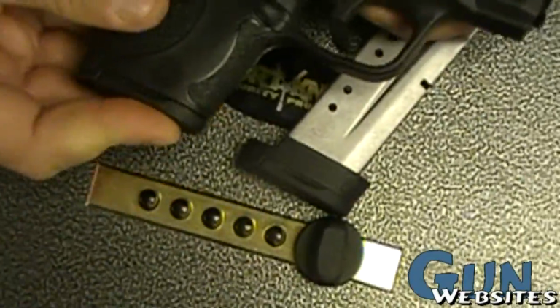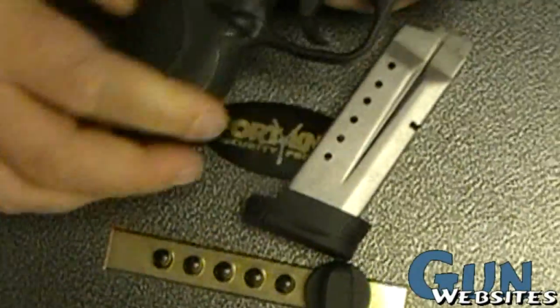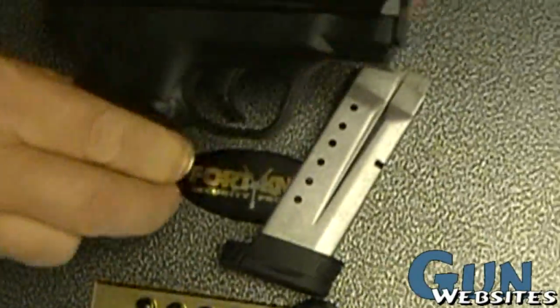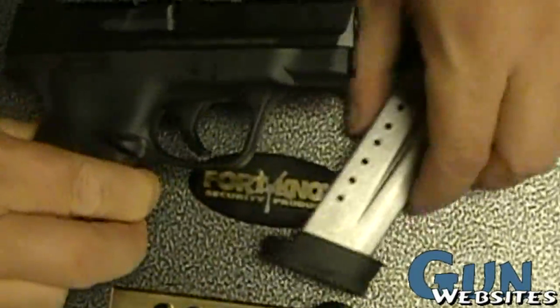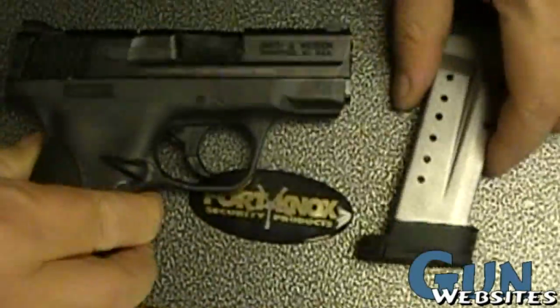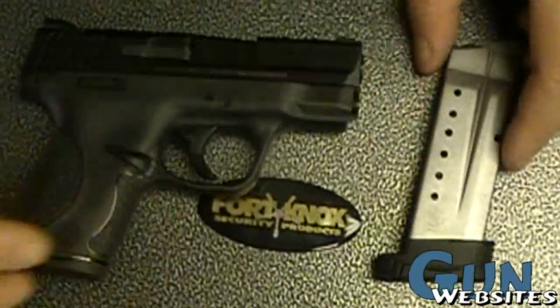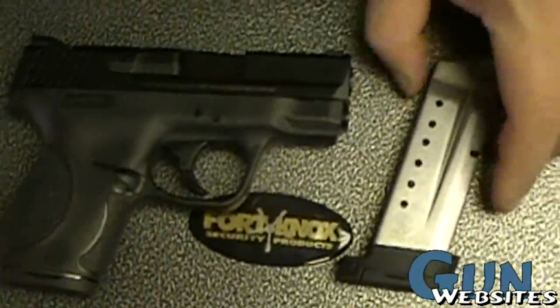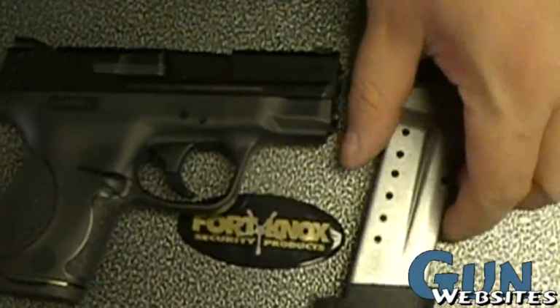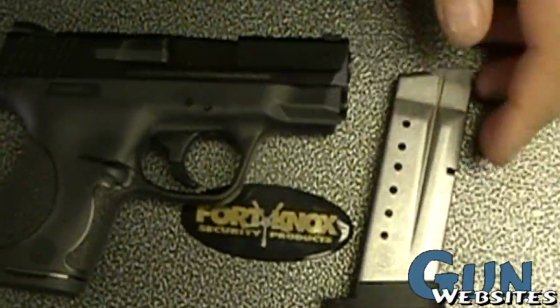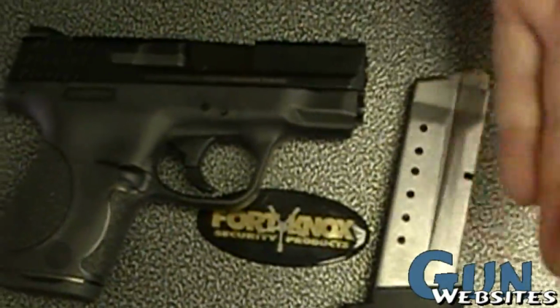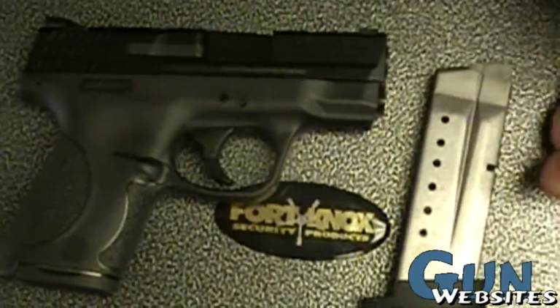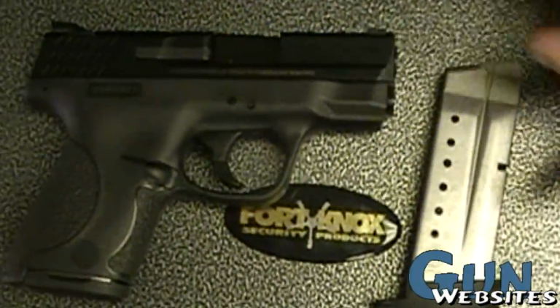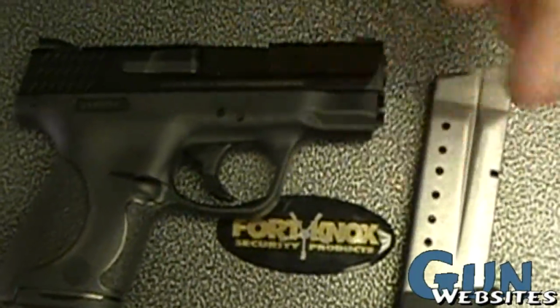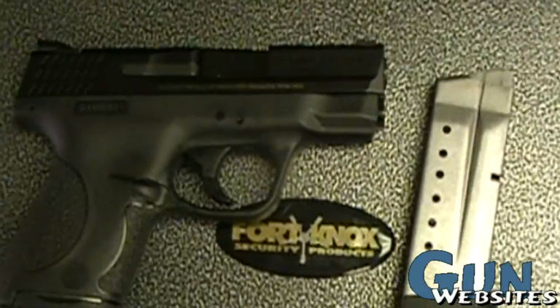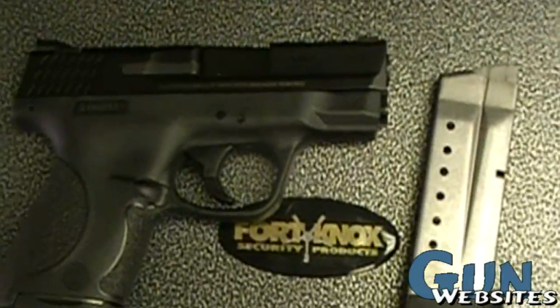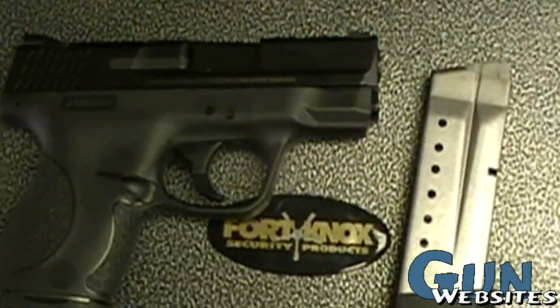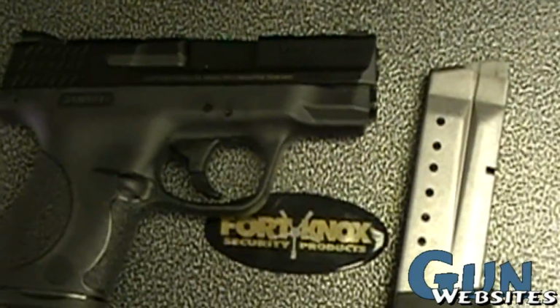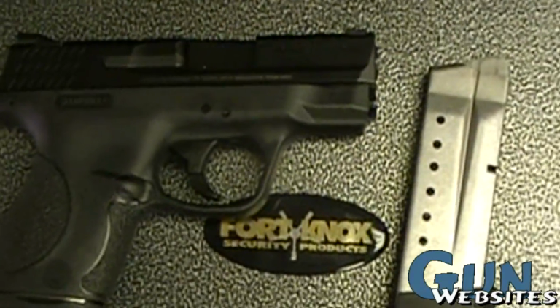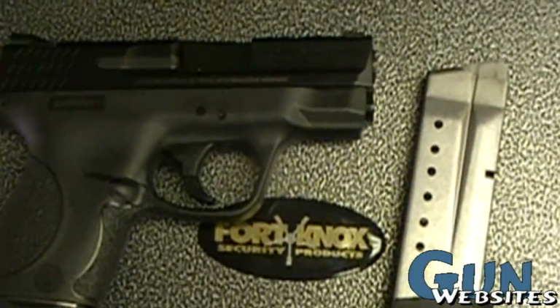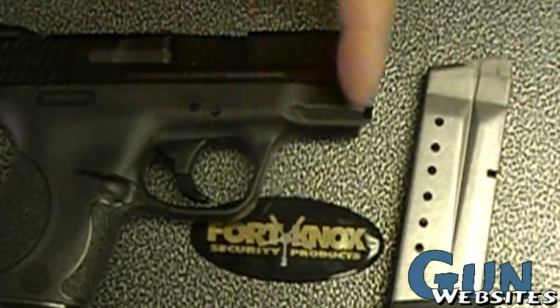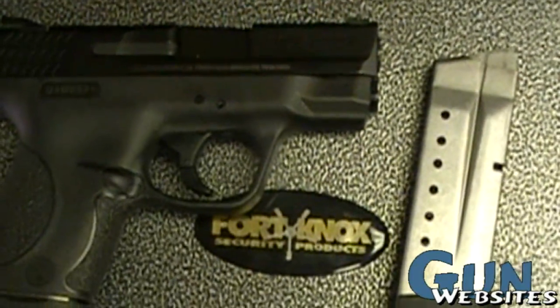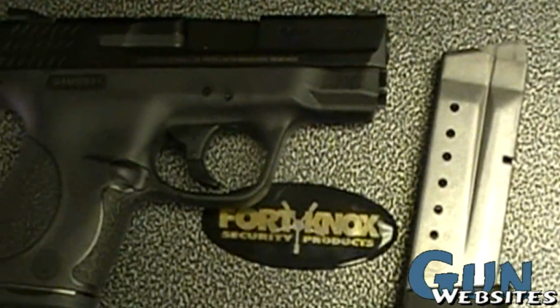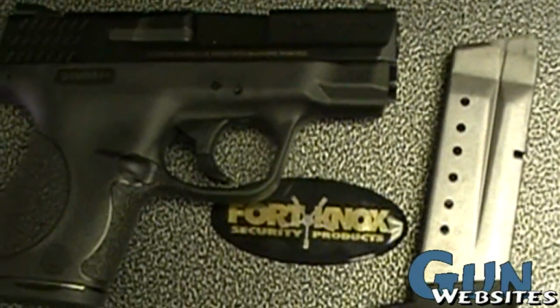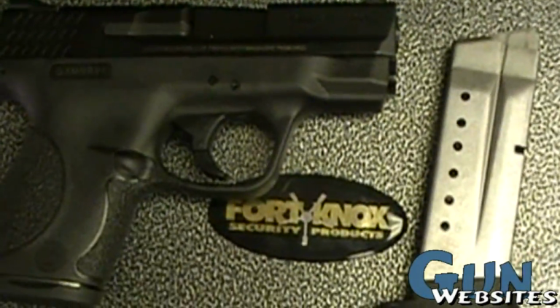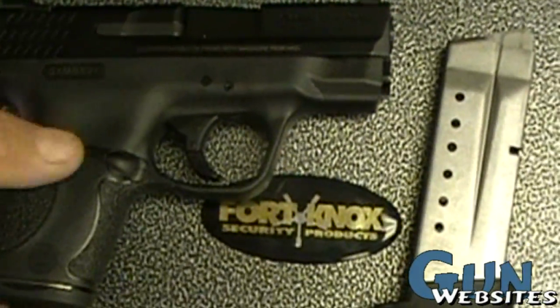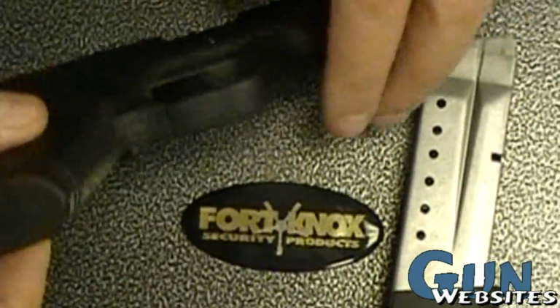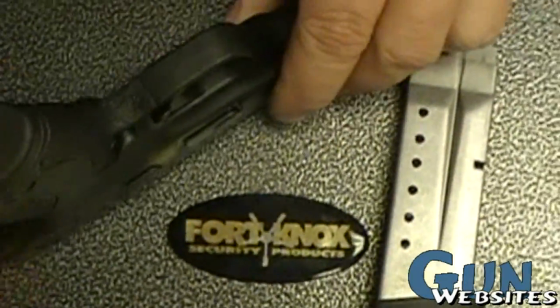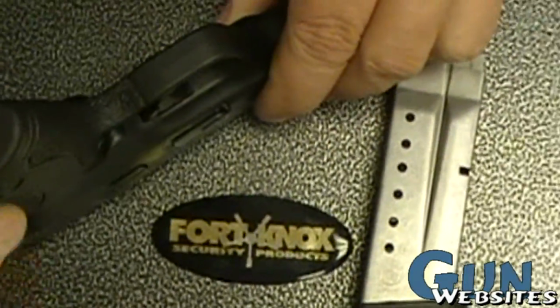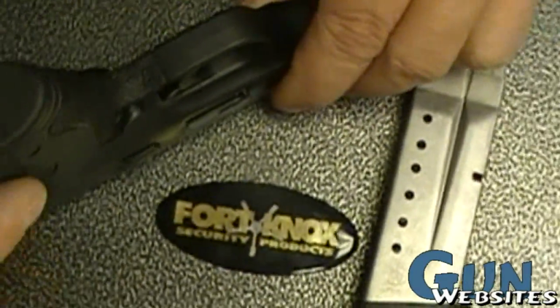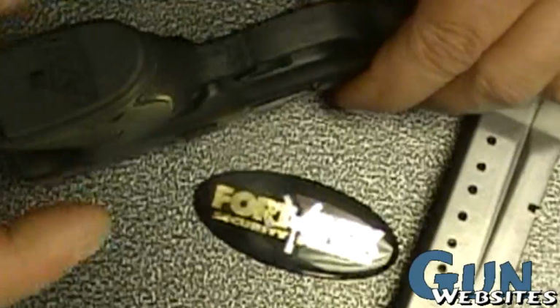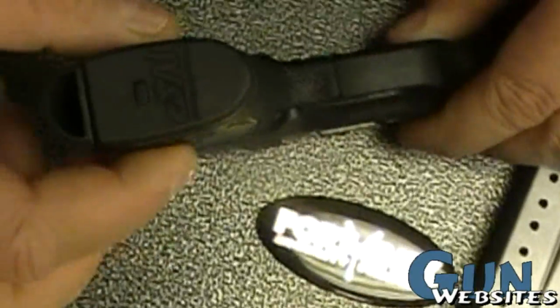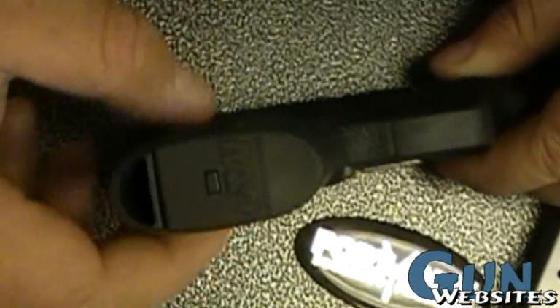So it's an interesting little gun, but for $100 more you can get the compact model of the M&P, have all those extra features, and you really only sacrifice a little bit of width.